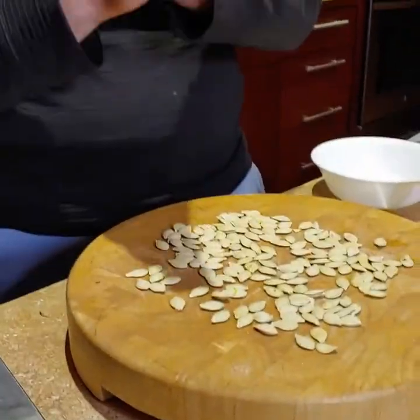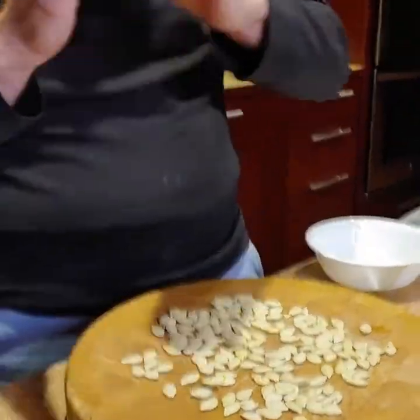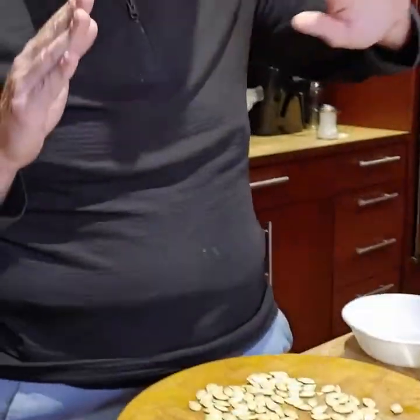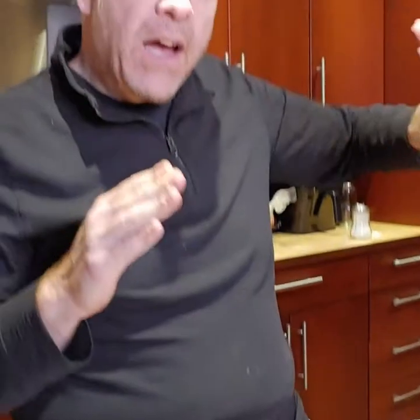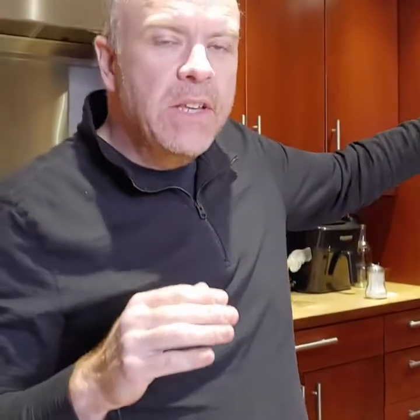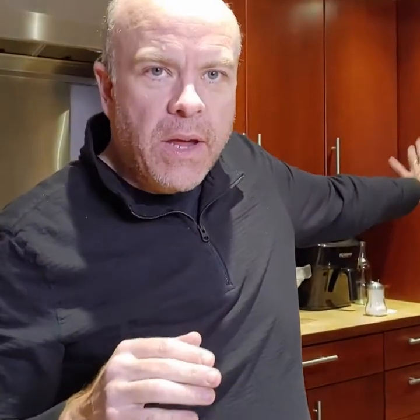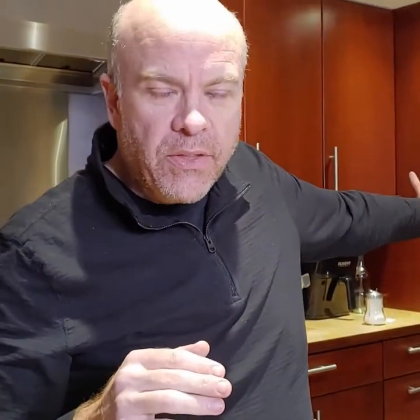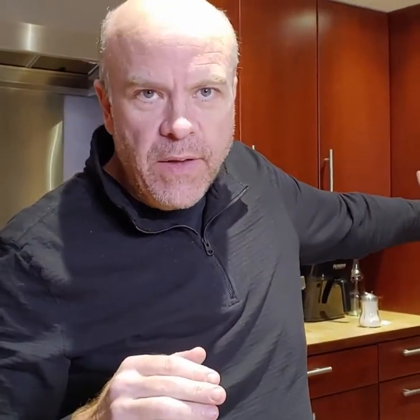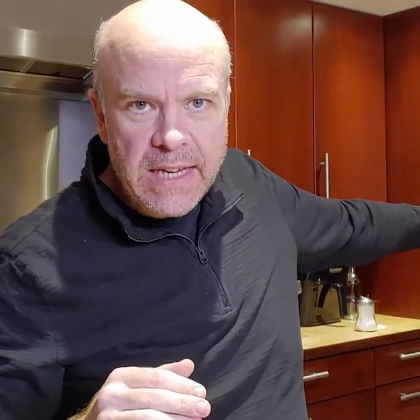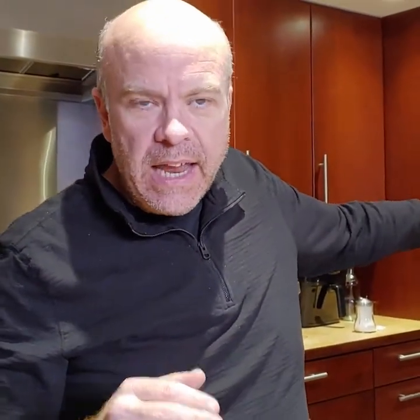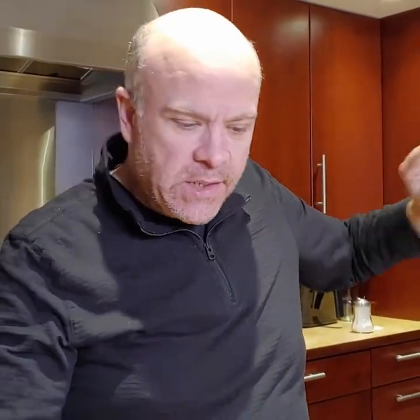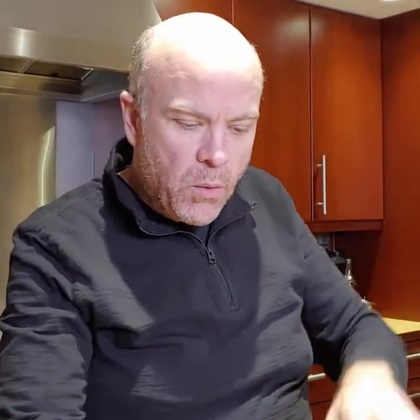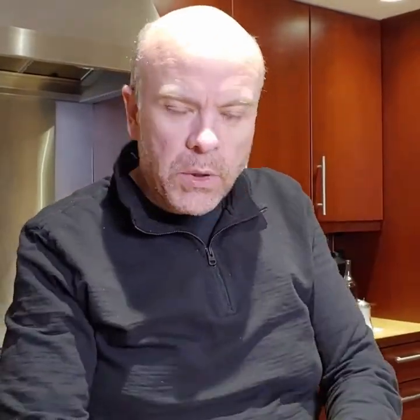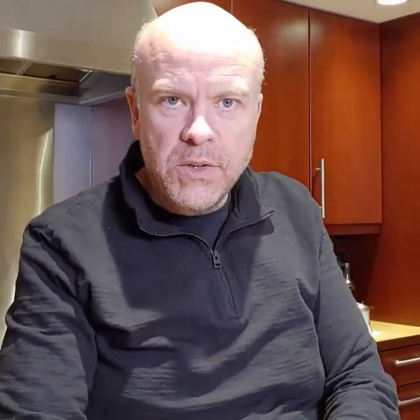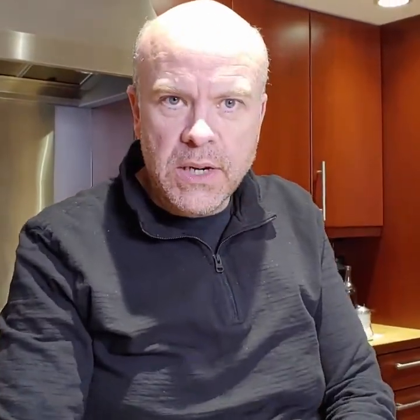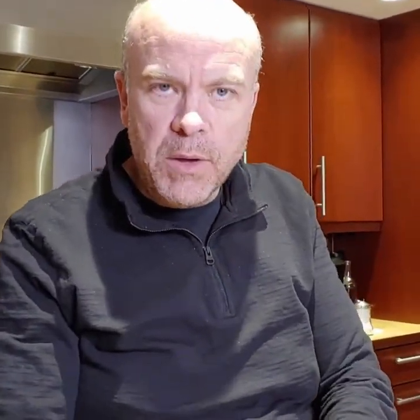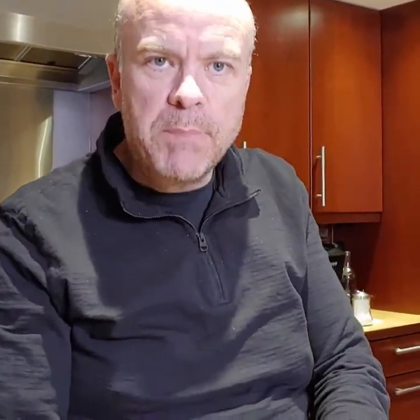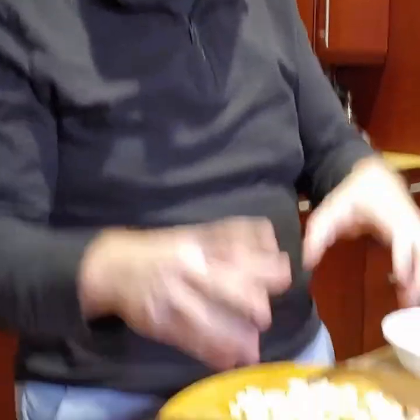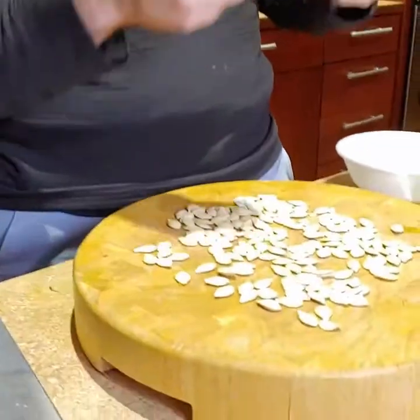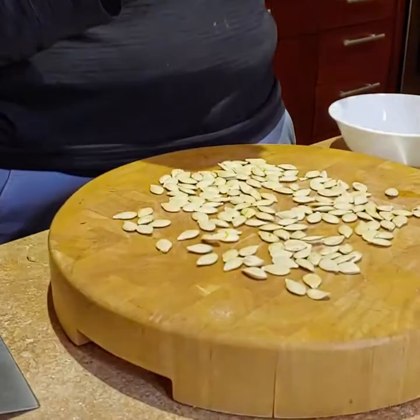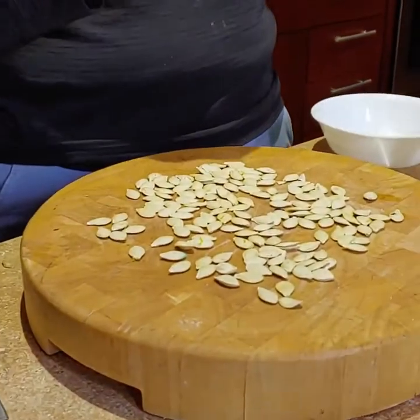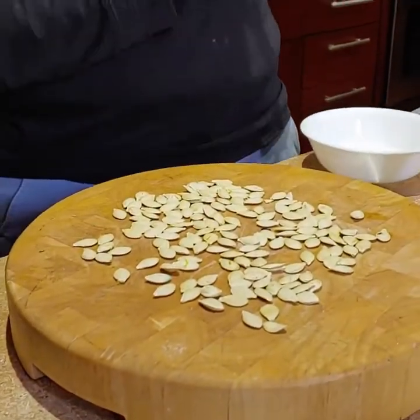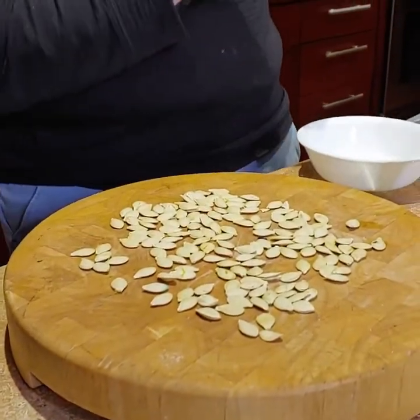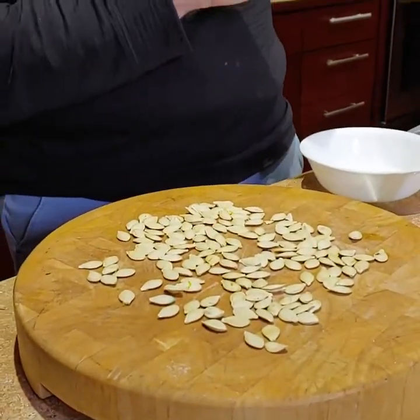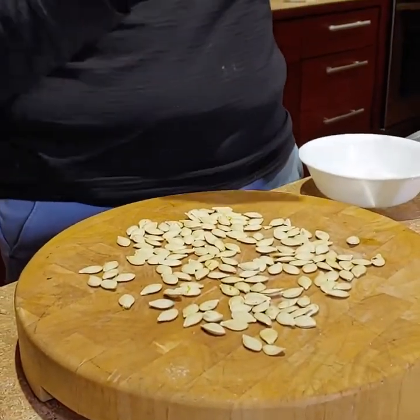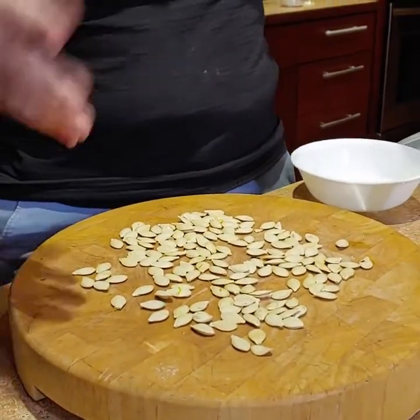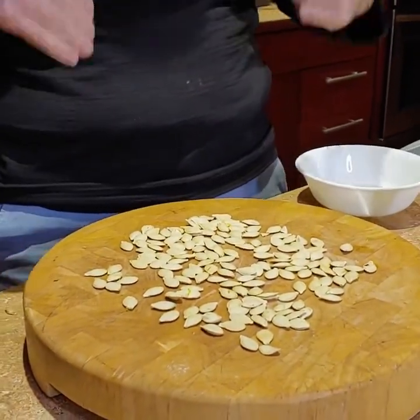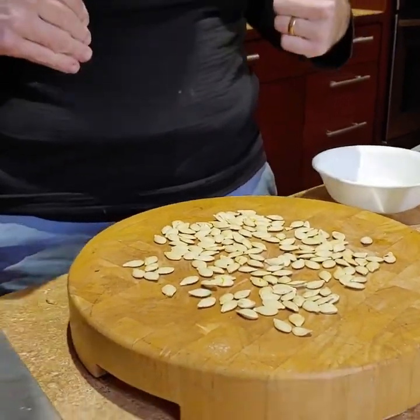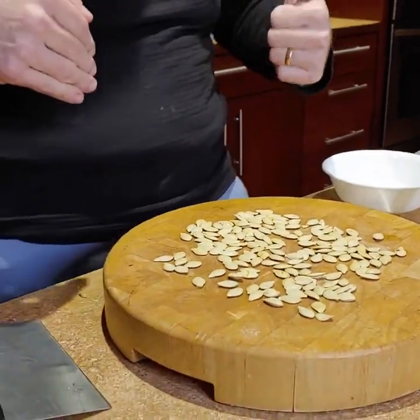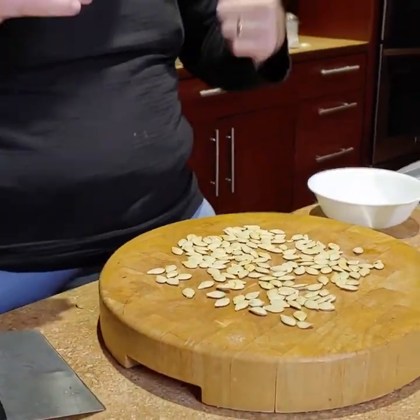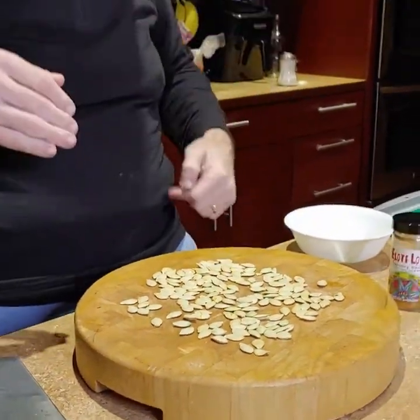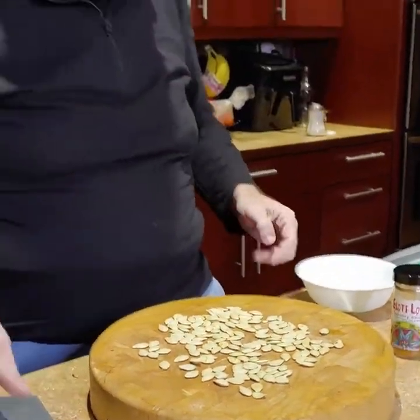I've got my oven going at 350. What we're going to do is prep these, put them in the oven, let them cook for 15 minutes, and then we're going to be ready to eat them.